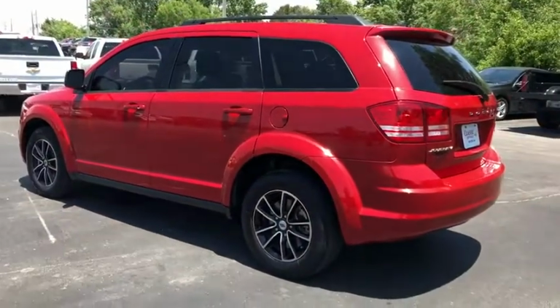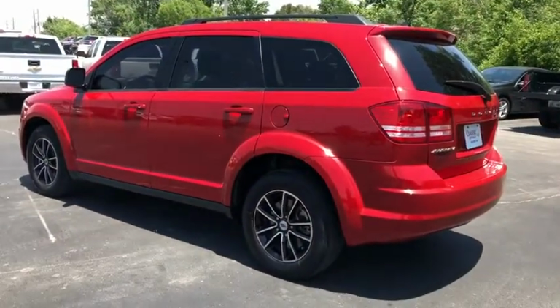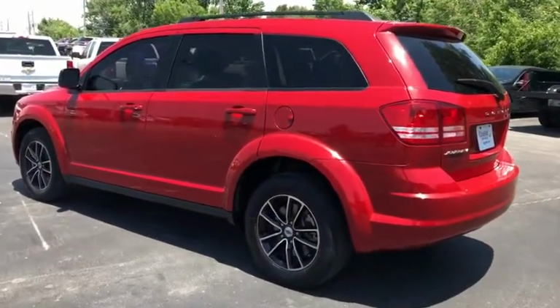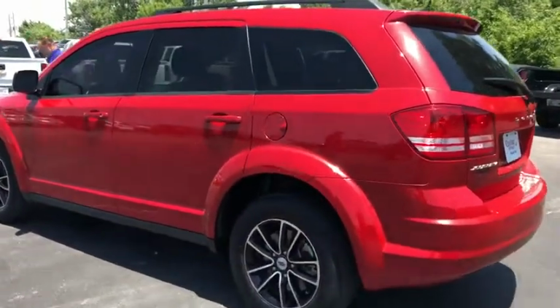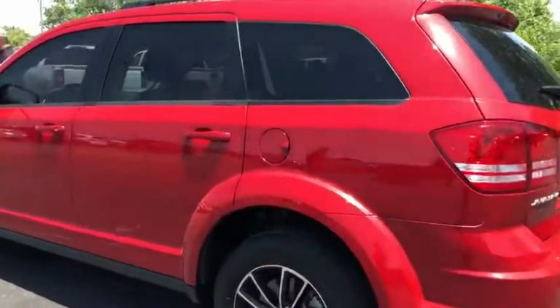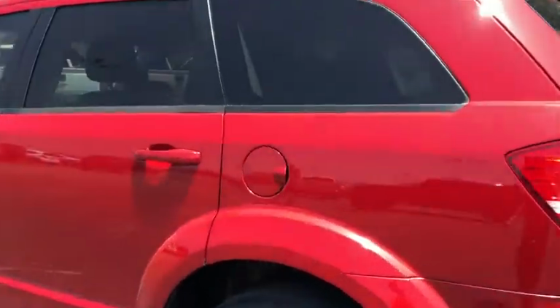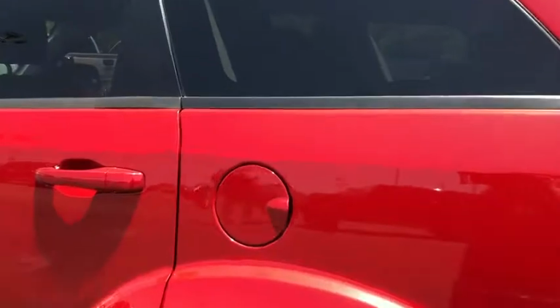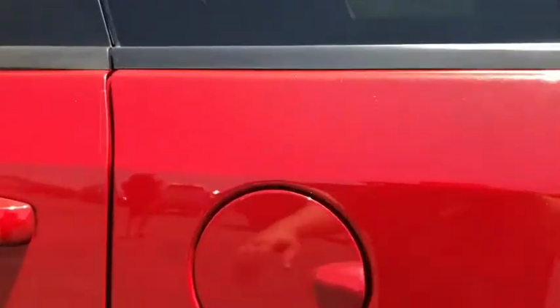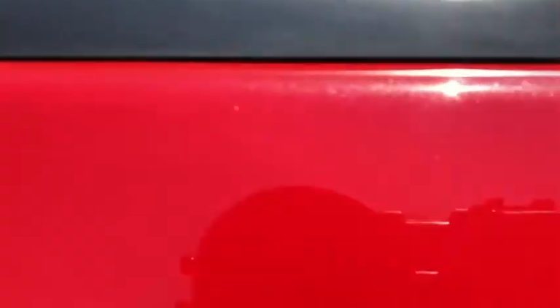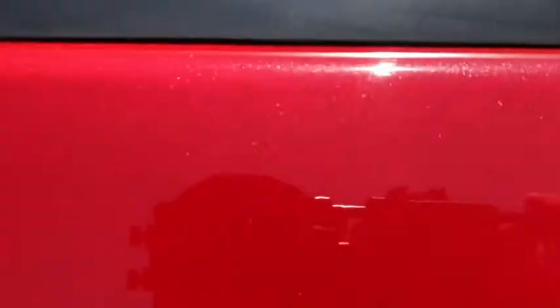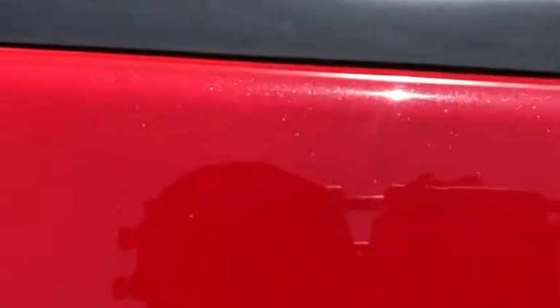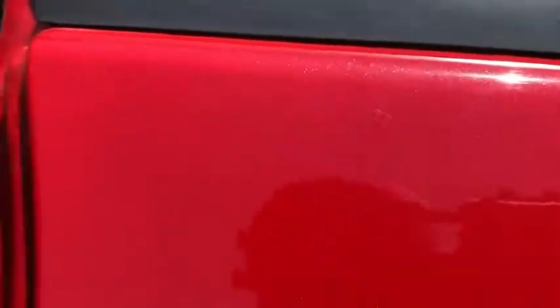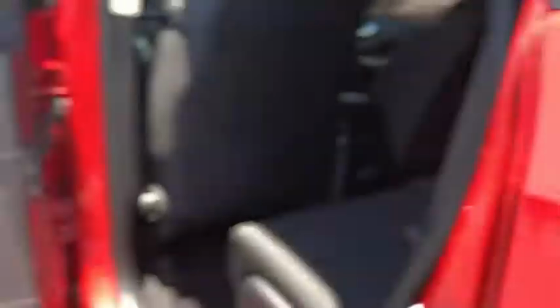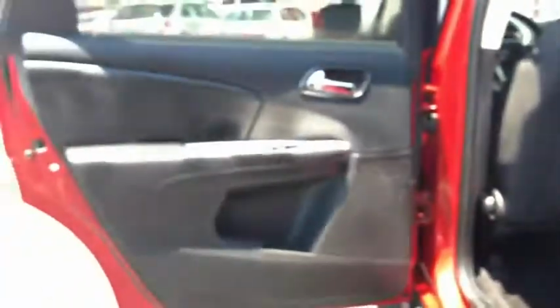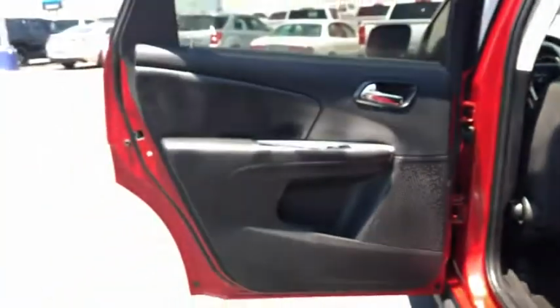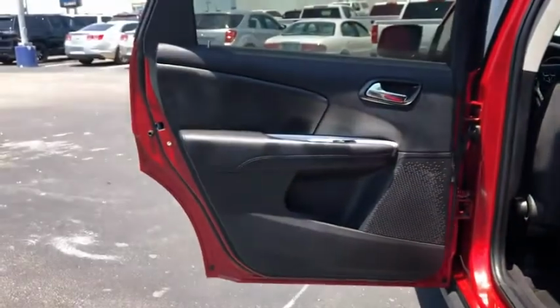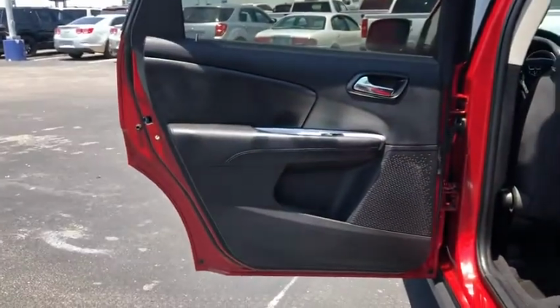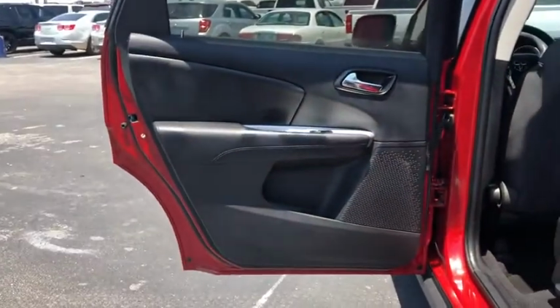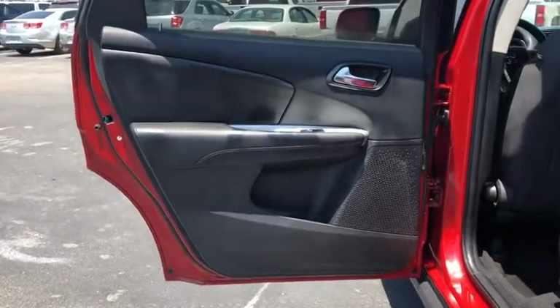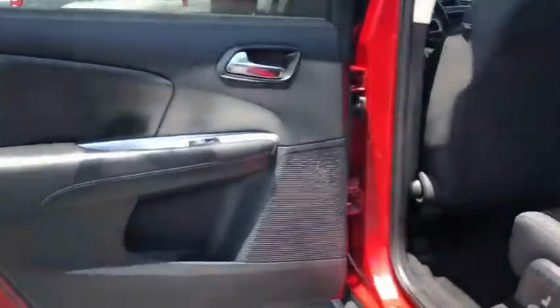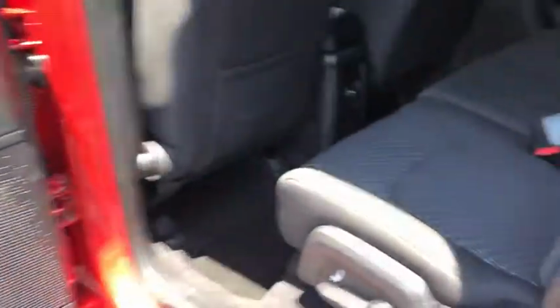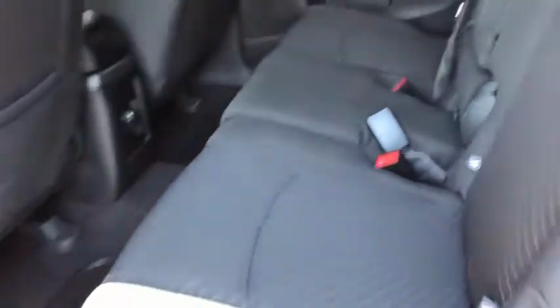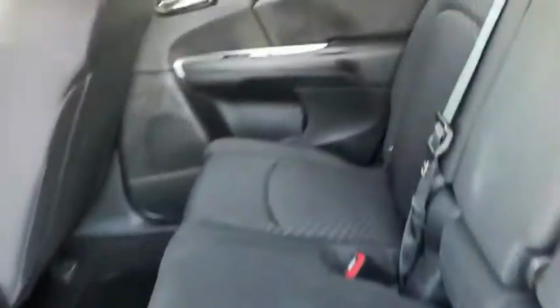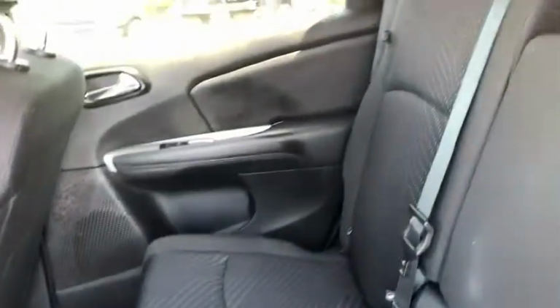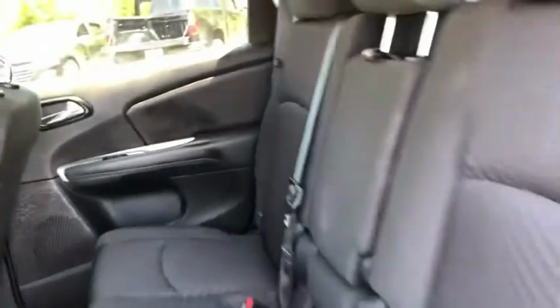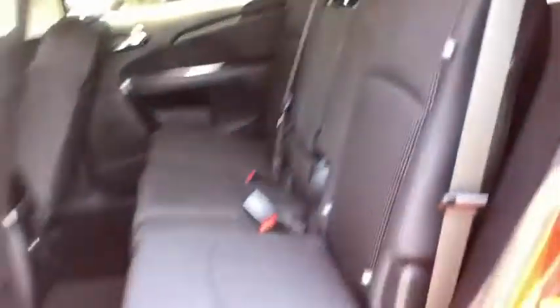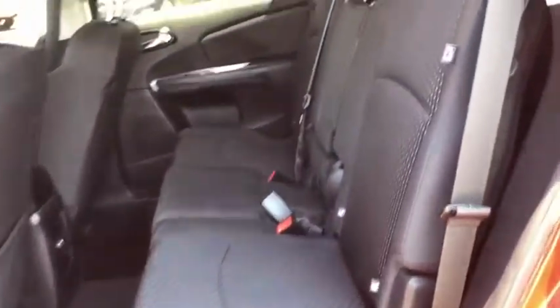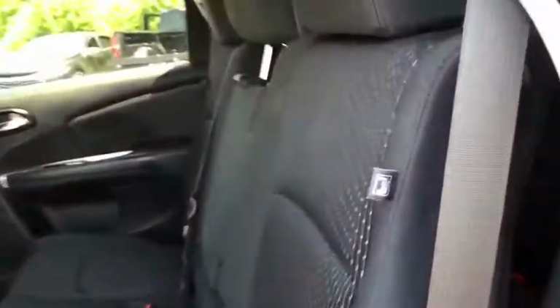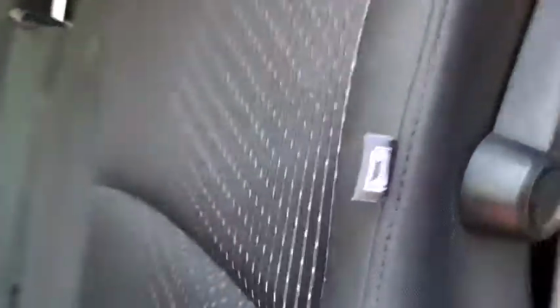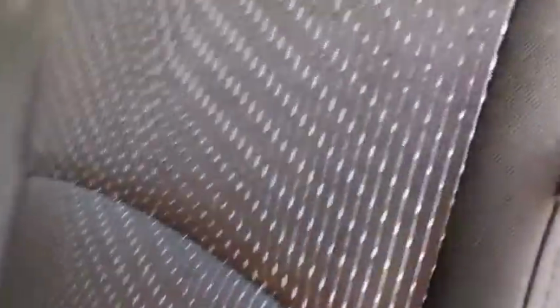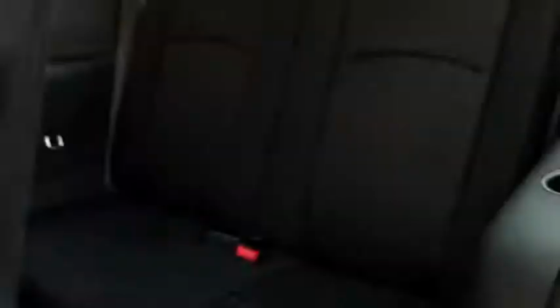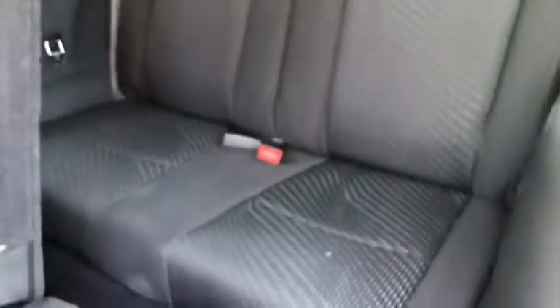Keyless entry, anti-lock braking system, steering wheel audio controls, traction control, stability control, power steering, adjustable steering wheel, floor mats, cruise control, keyless start, four-wheel disc brakes, AM-FM stereo radio.